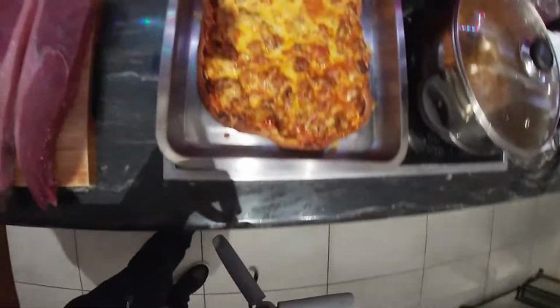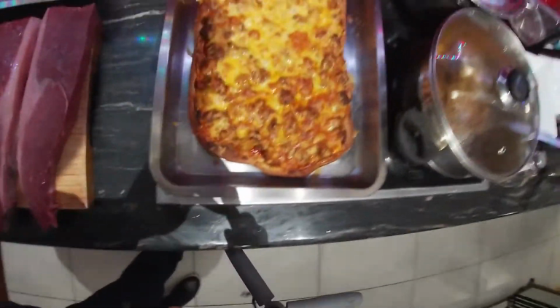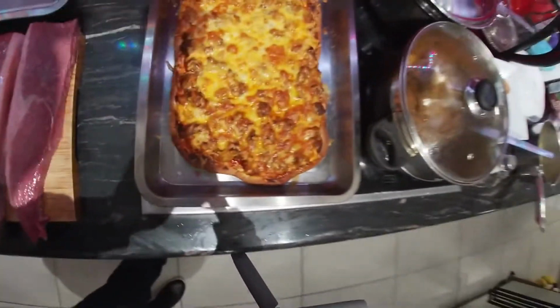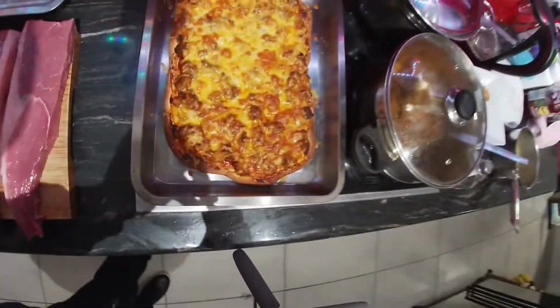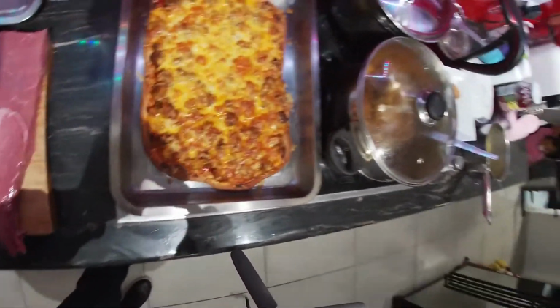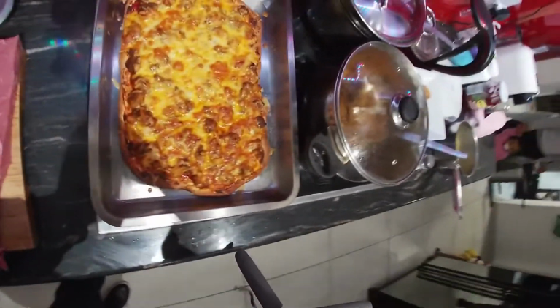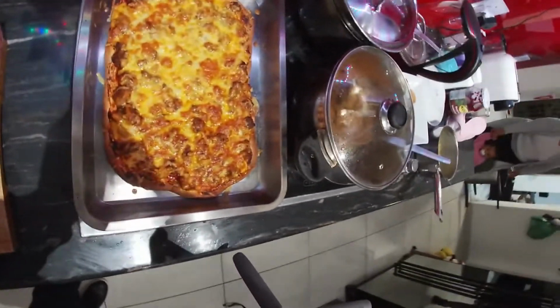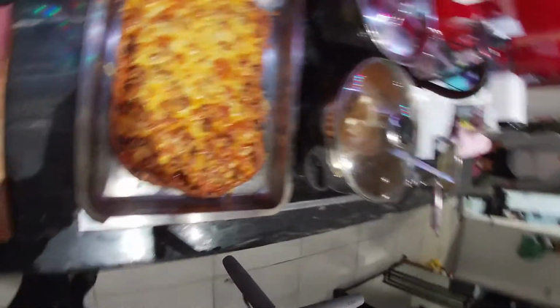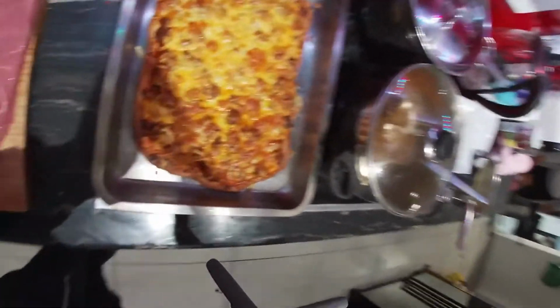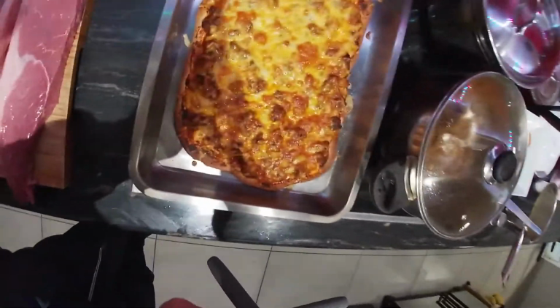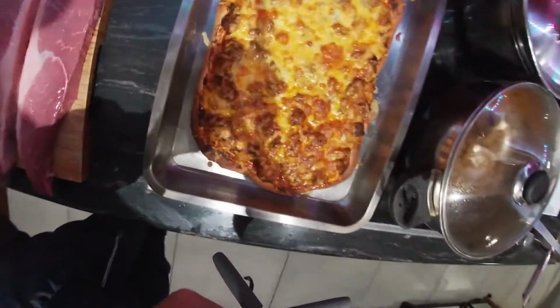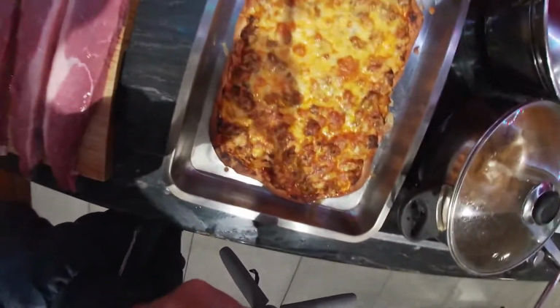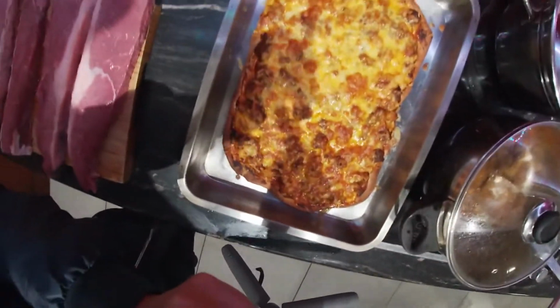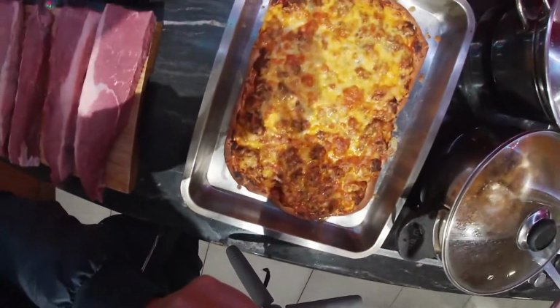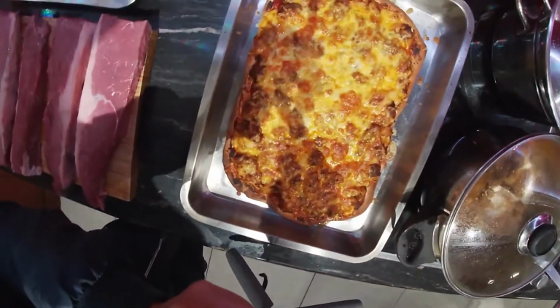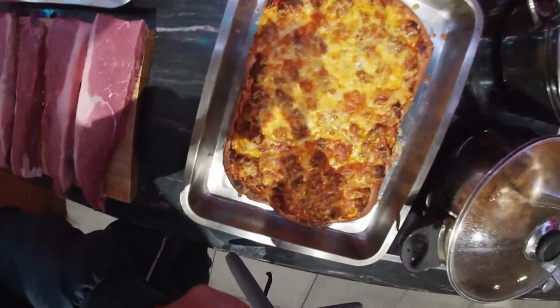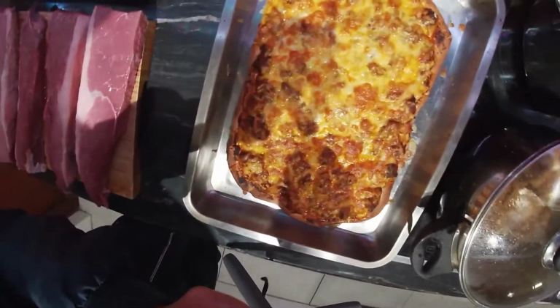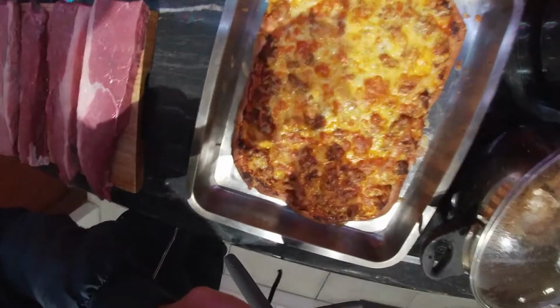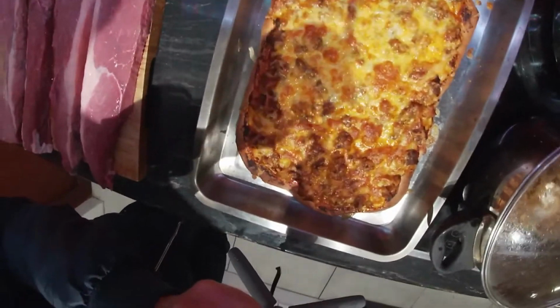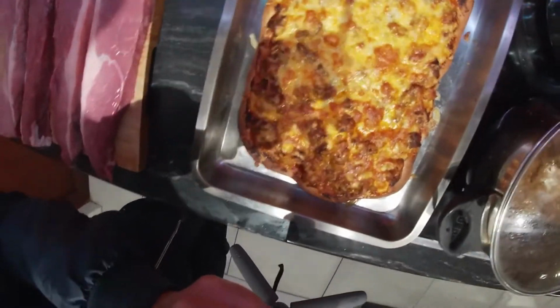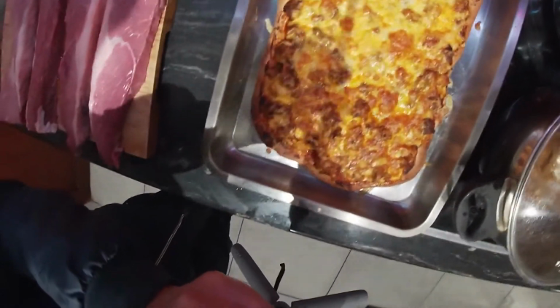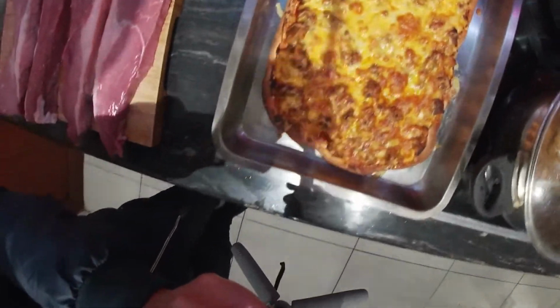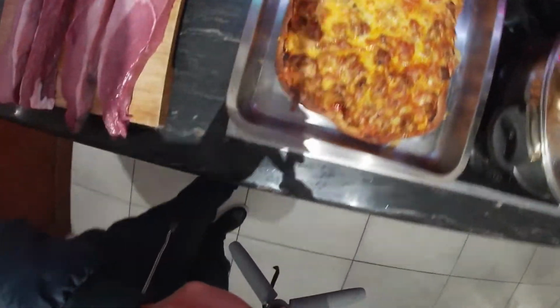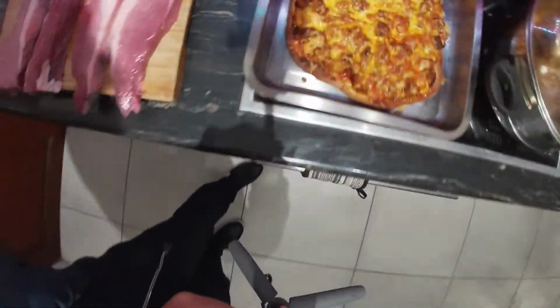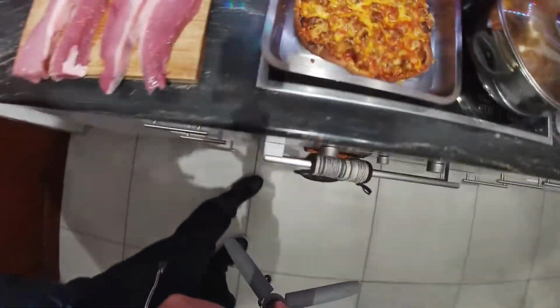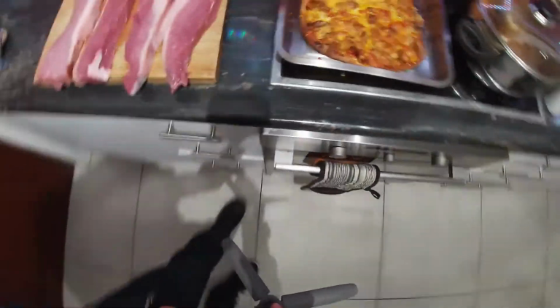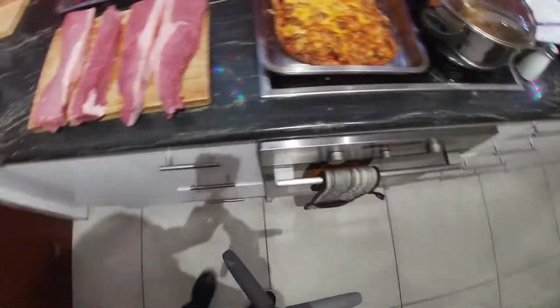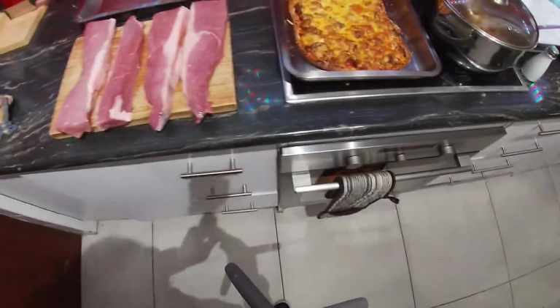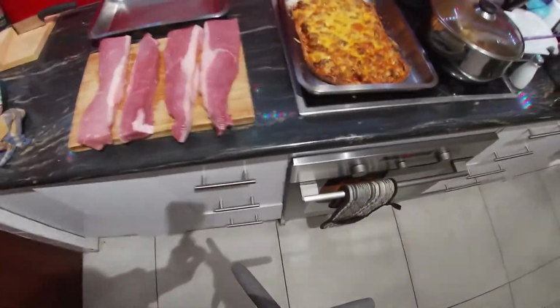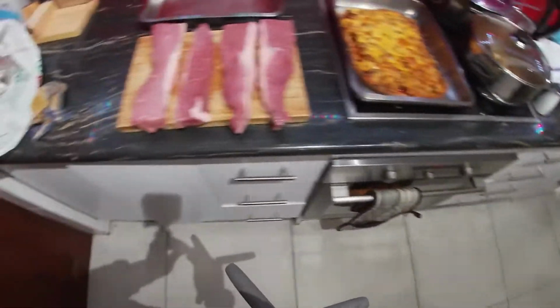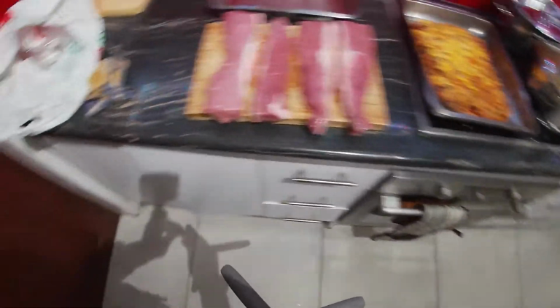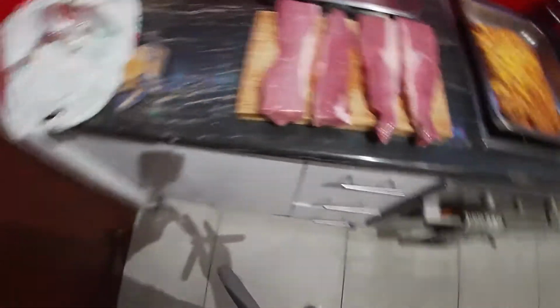How does this look though? Pizza with curry topping. Yum yum.